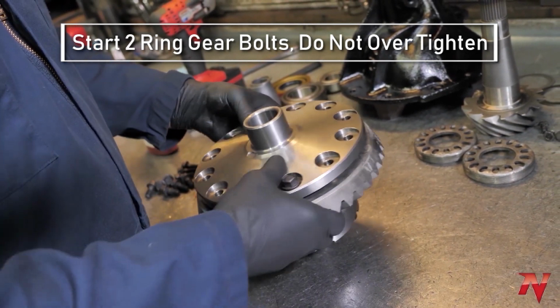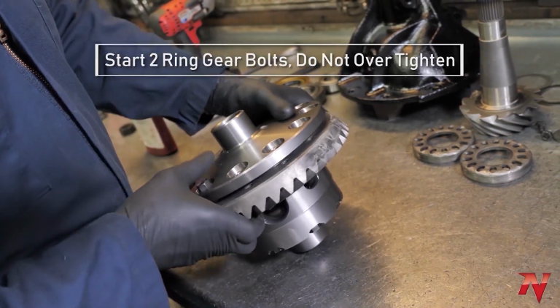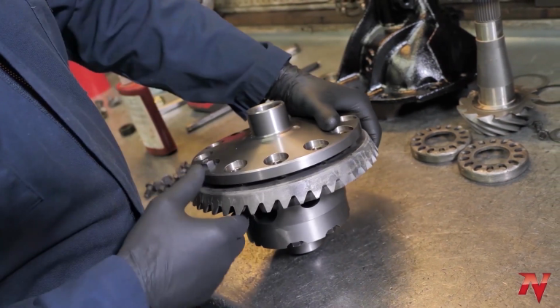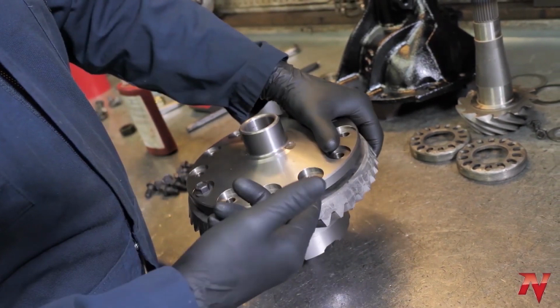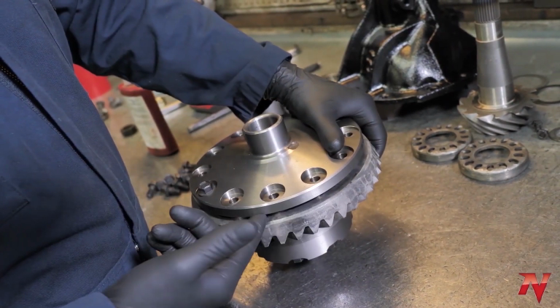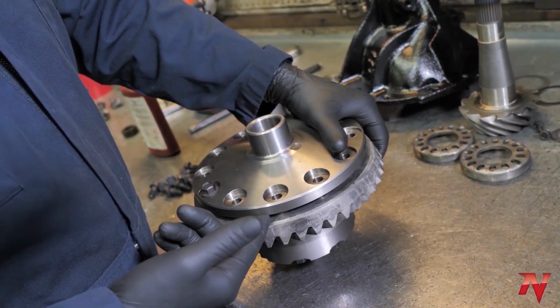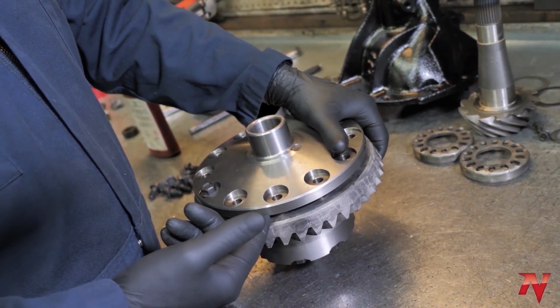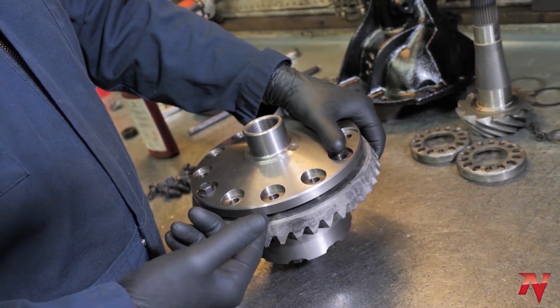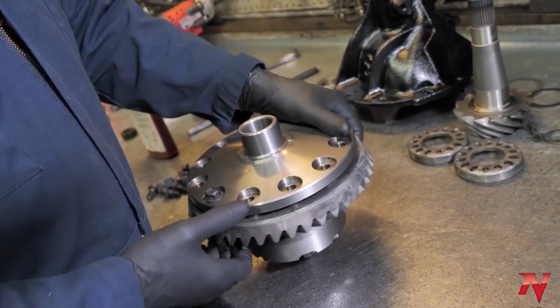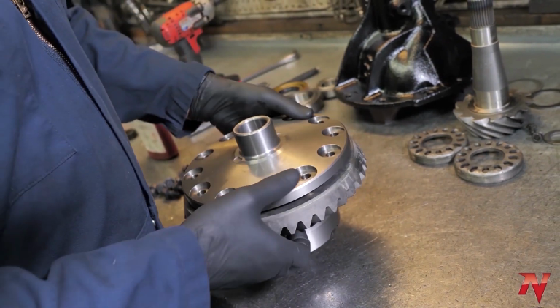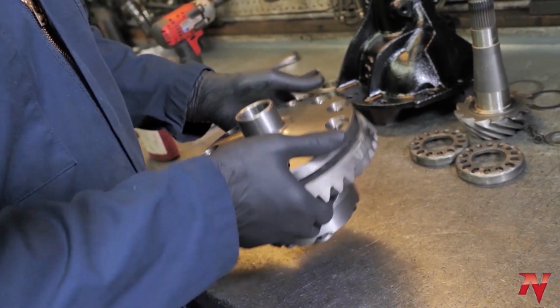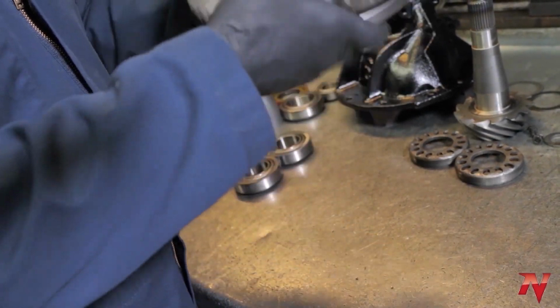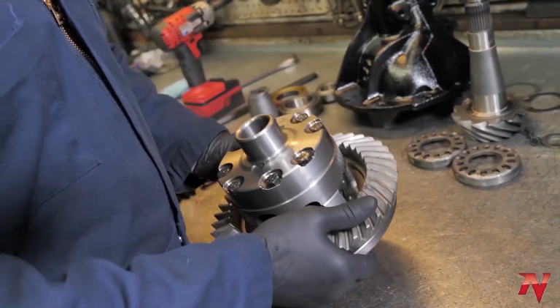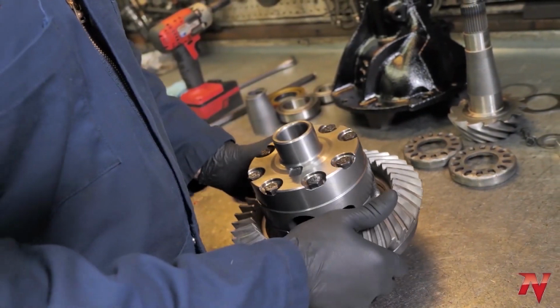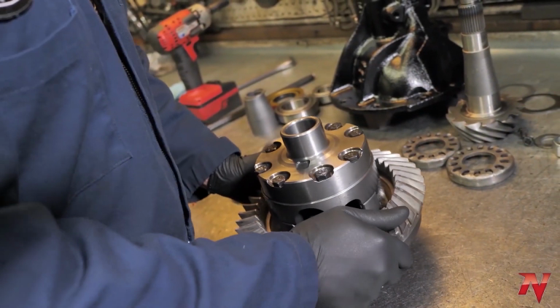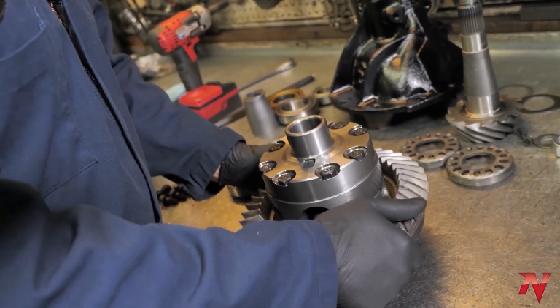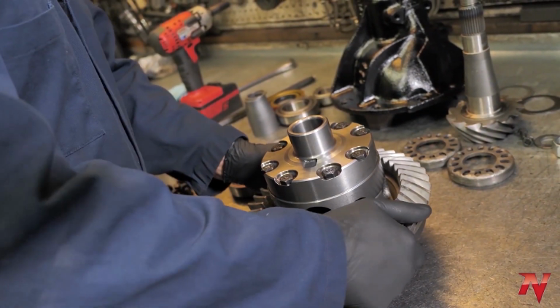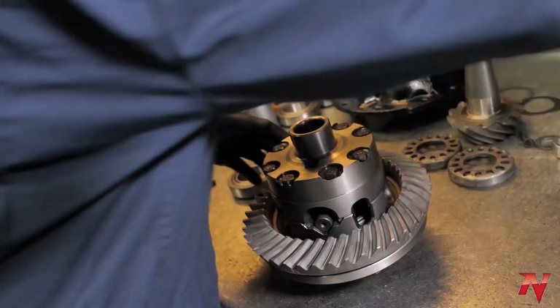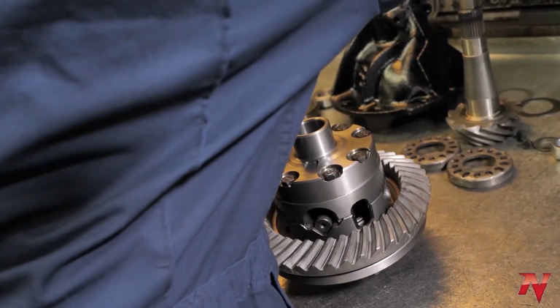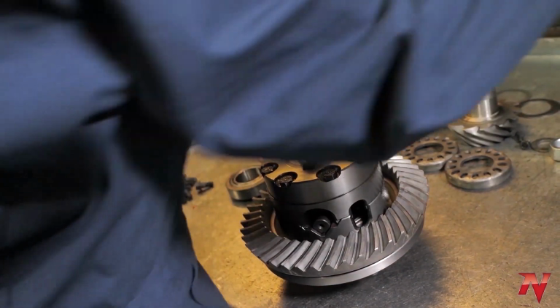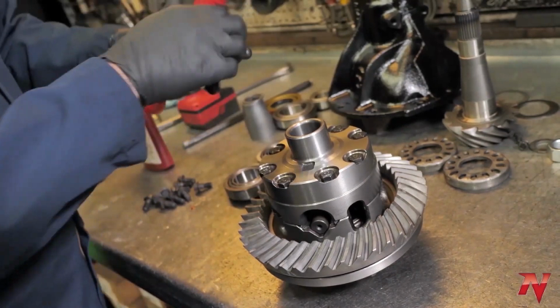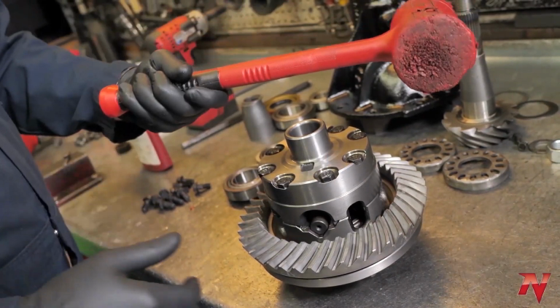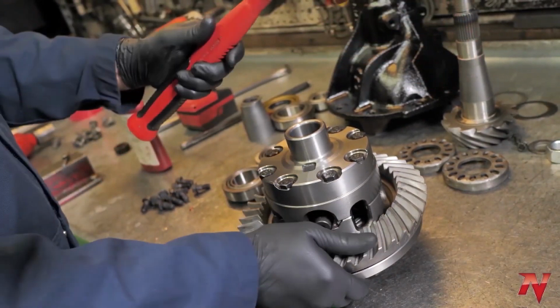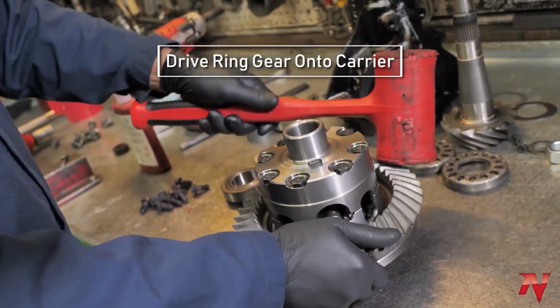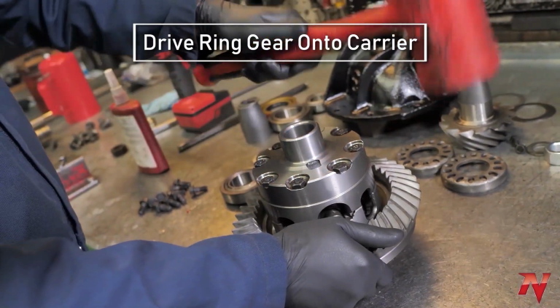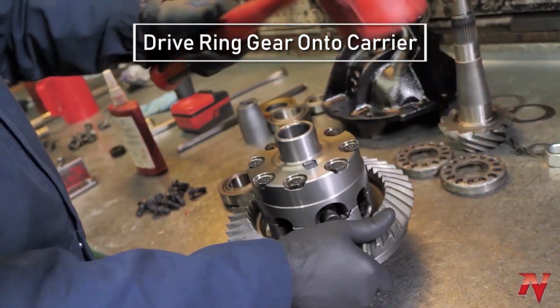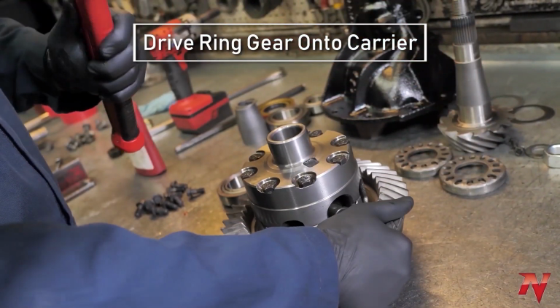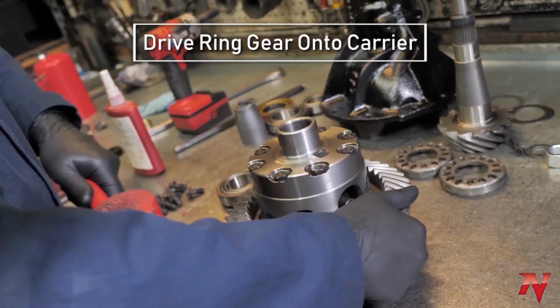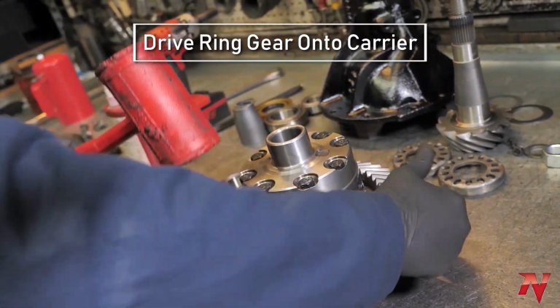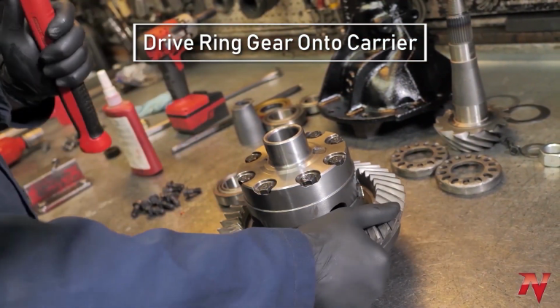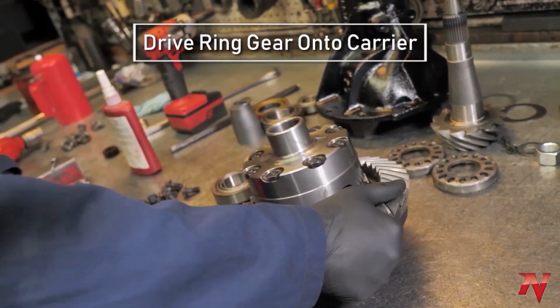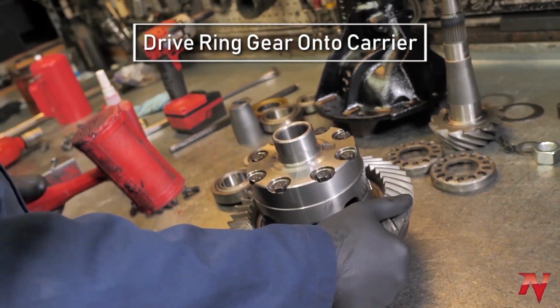Now you'll notice on this one it doesn't go up all the way. When that happens, flip it over and take your dead blow hammer and drive the ring gear onto the carrier.